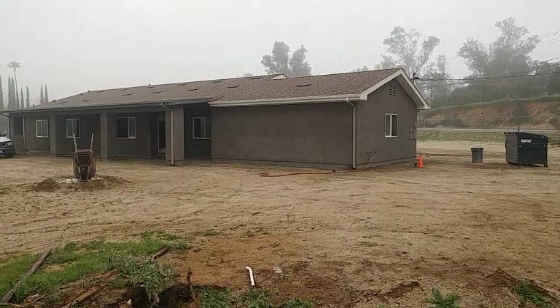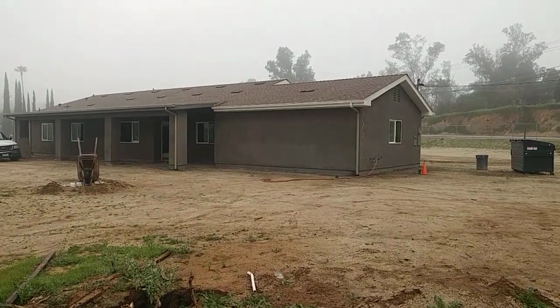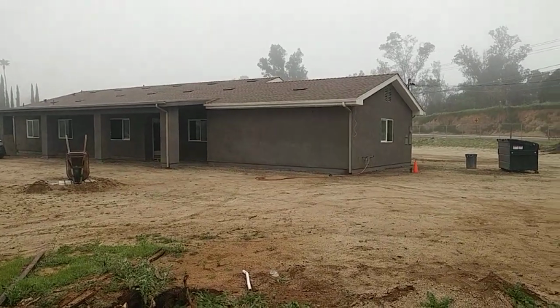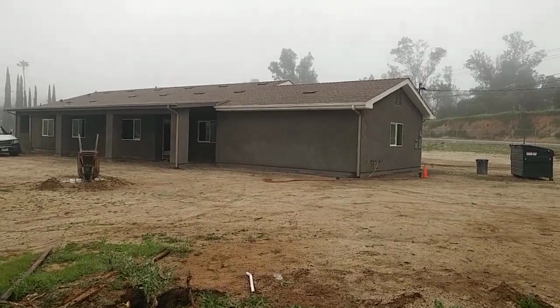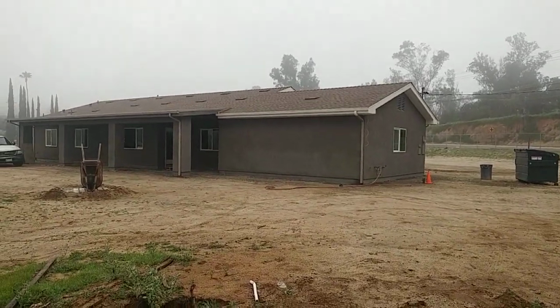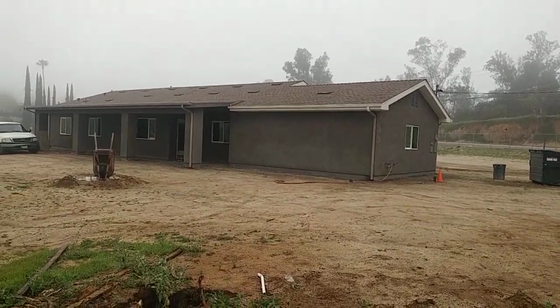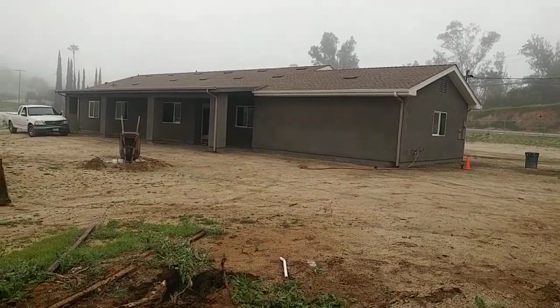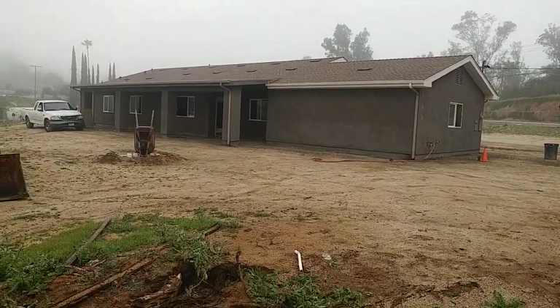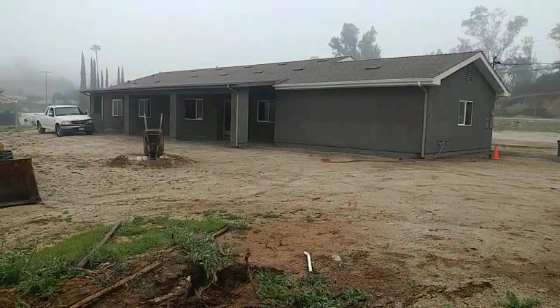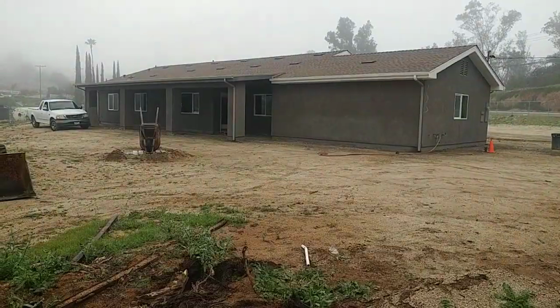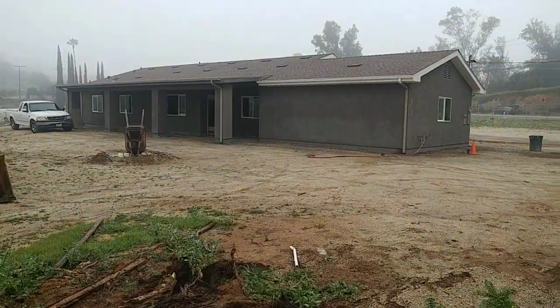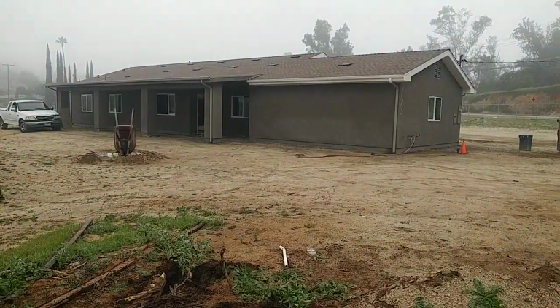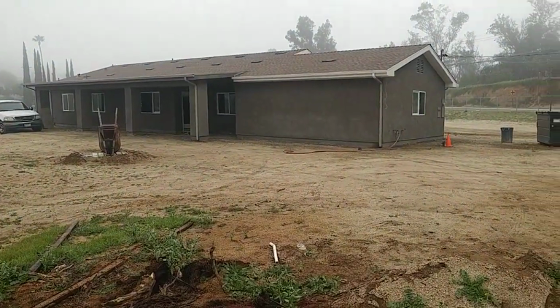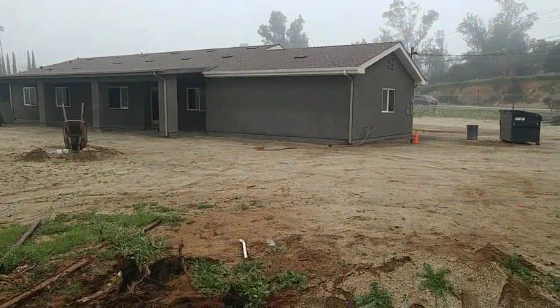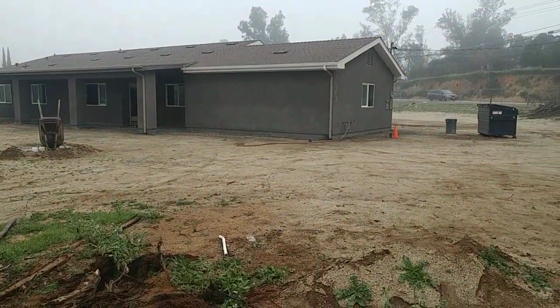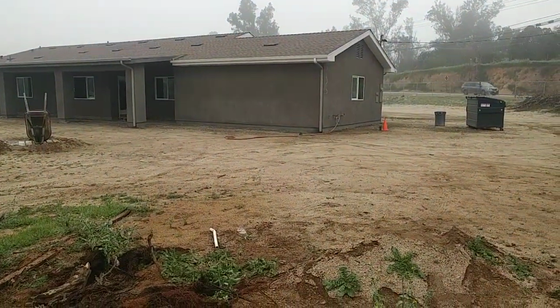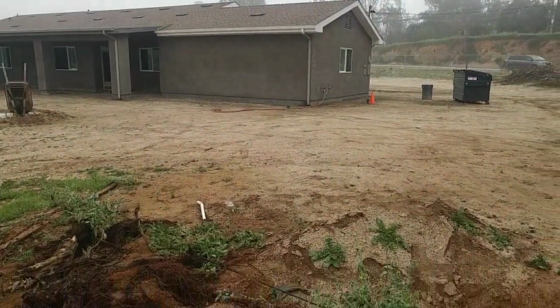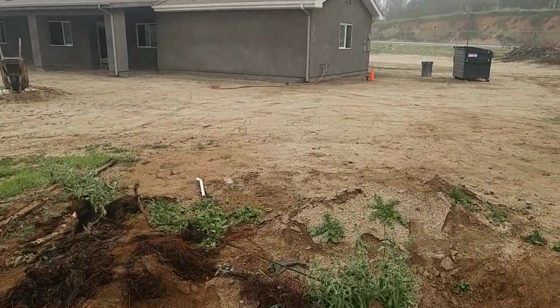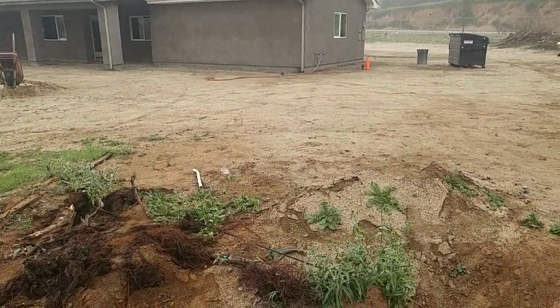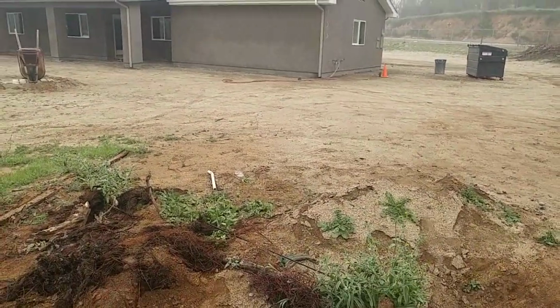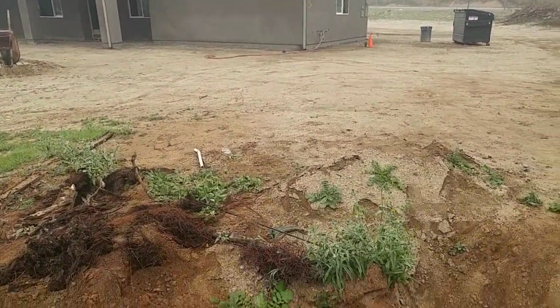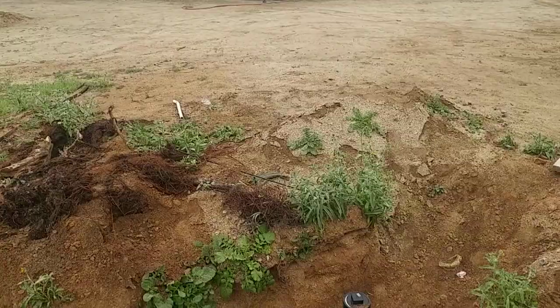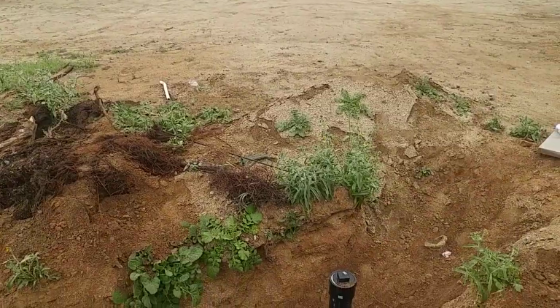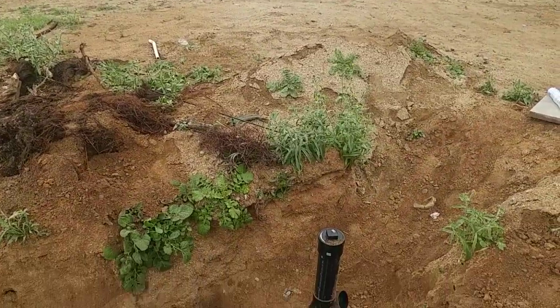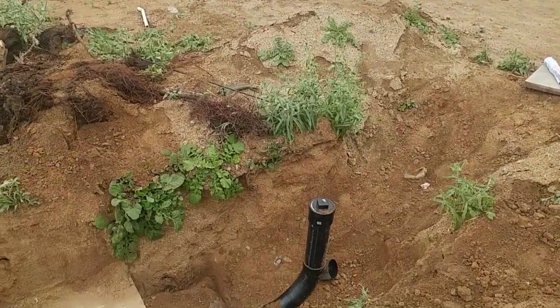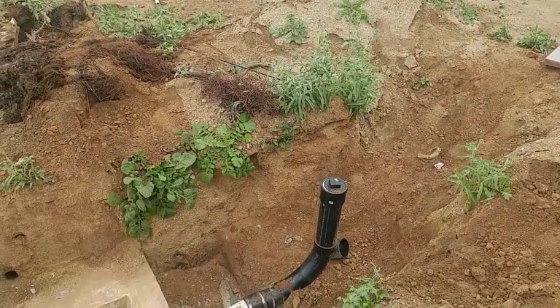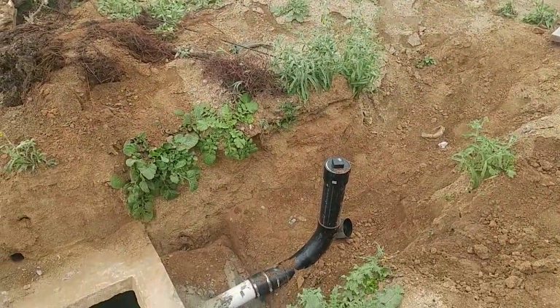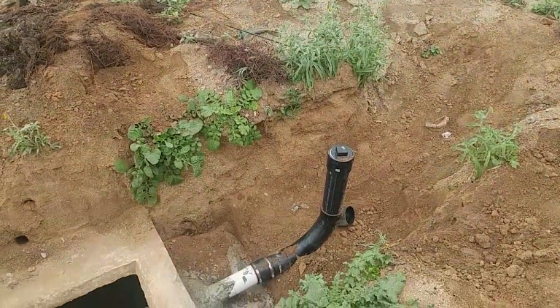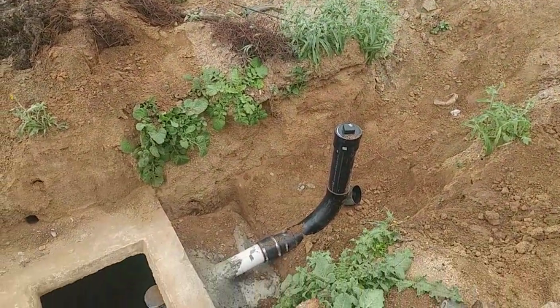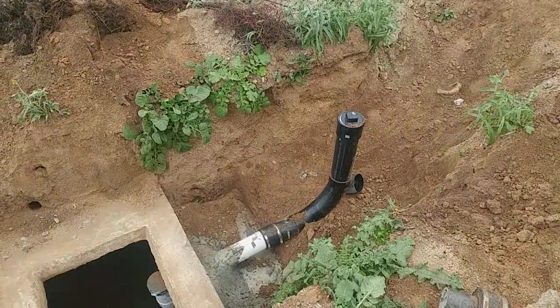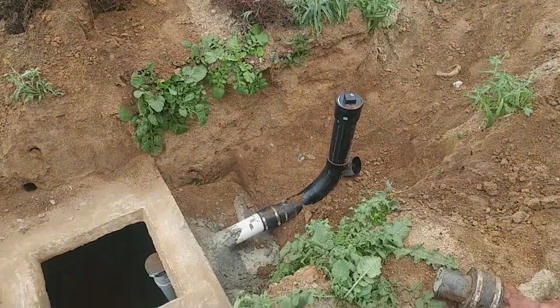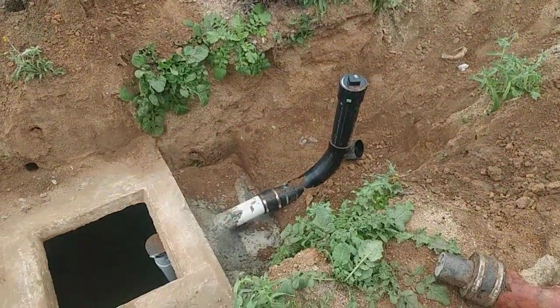Good morning, this is Bill Freeman with Freeman's Construction. We're here waiting for an inspection on a septic system that we've just added on to and repaired. There was an existing system here when we started this new house and we just had to add on to it.